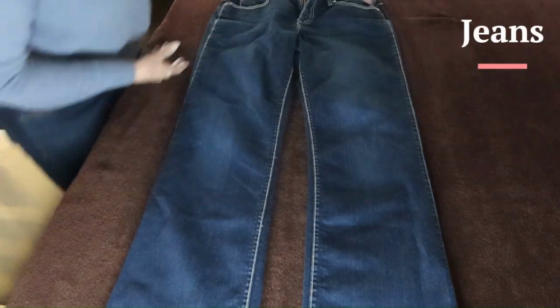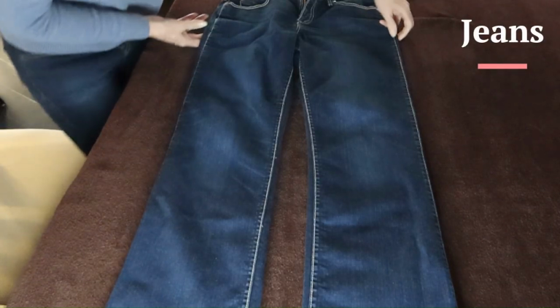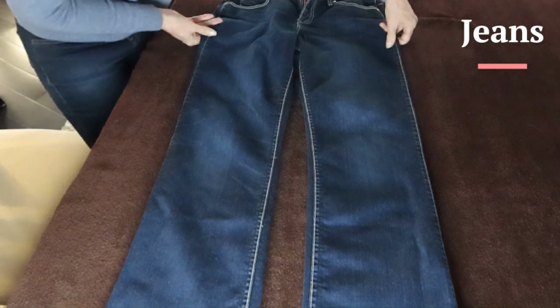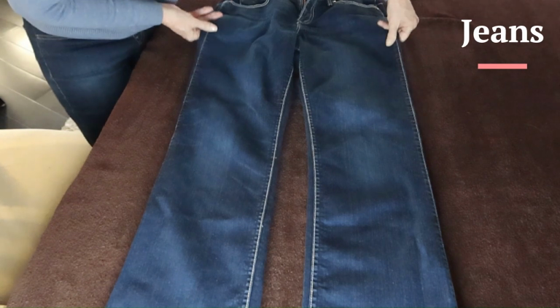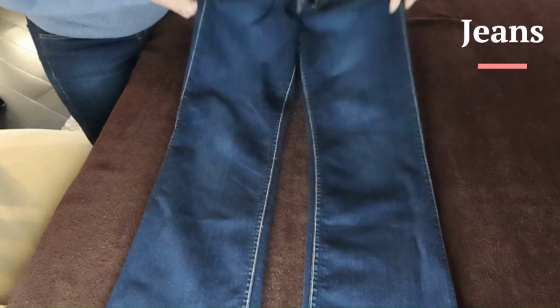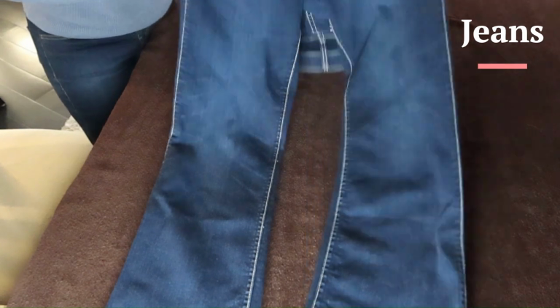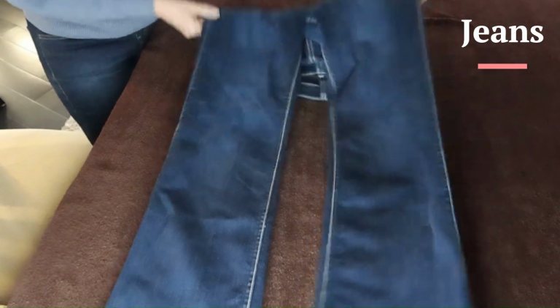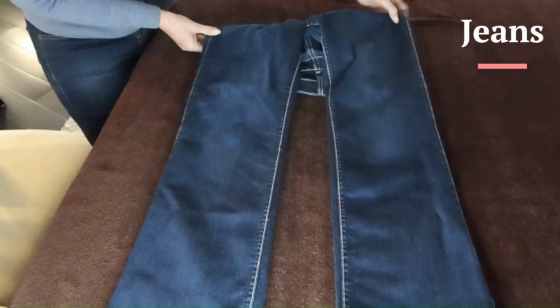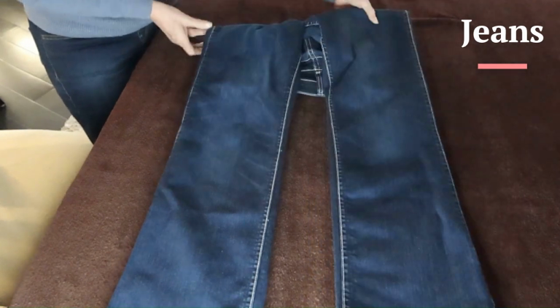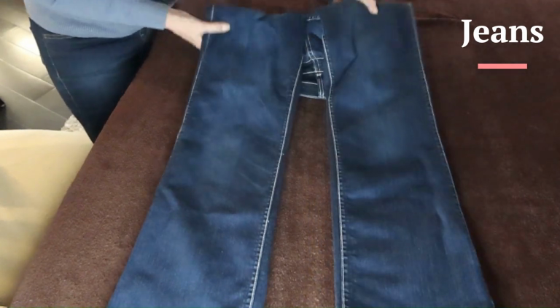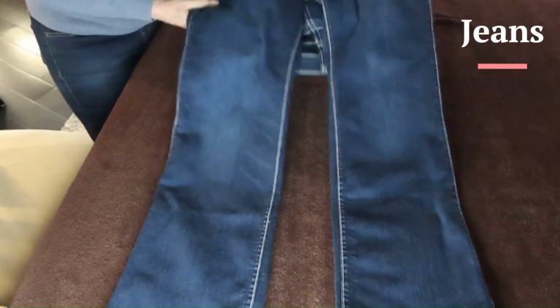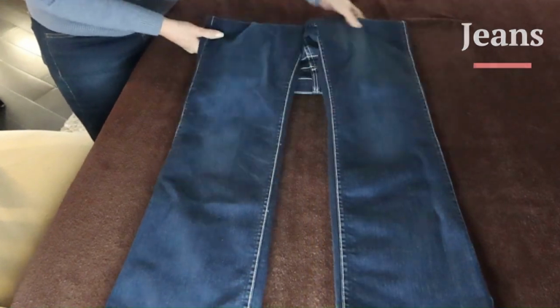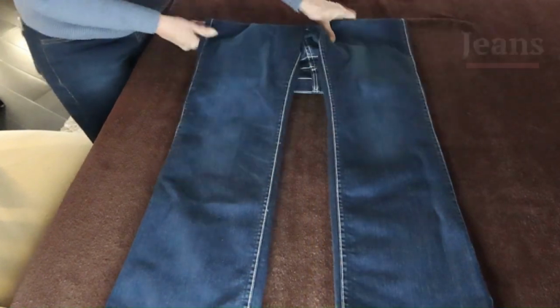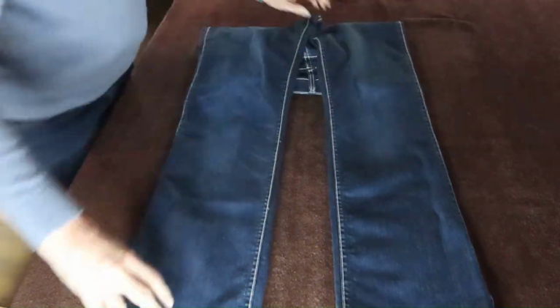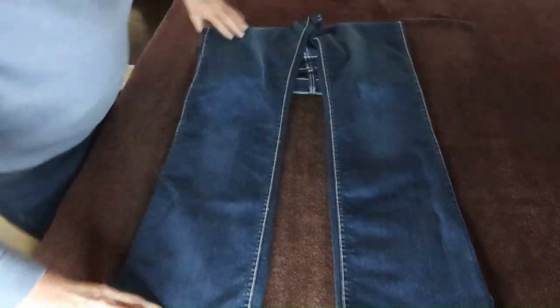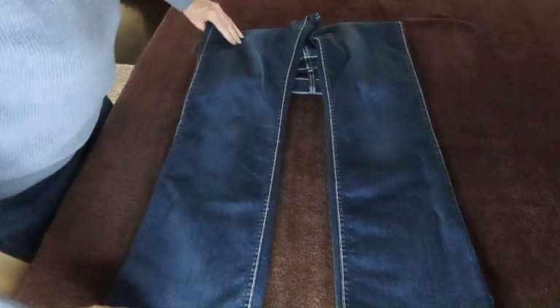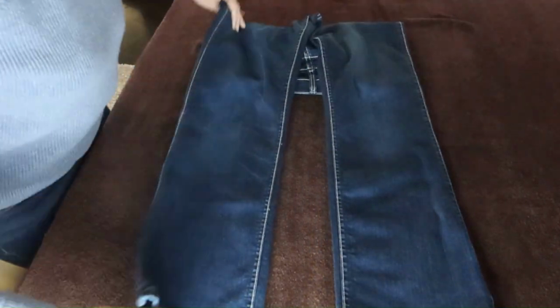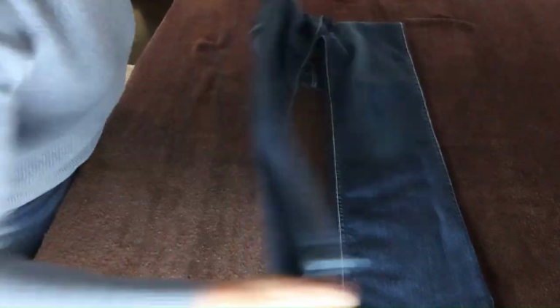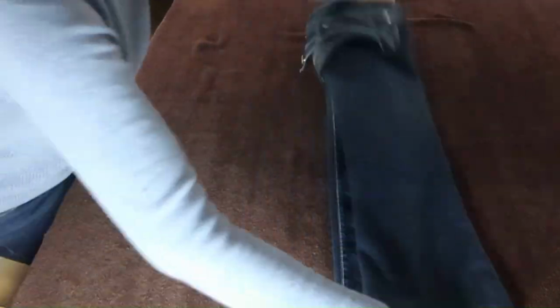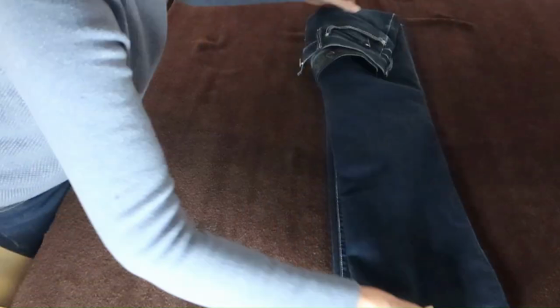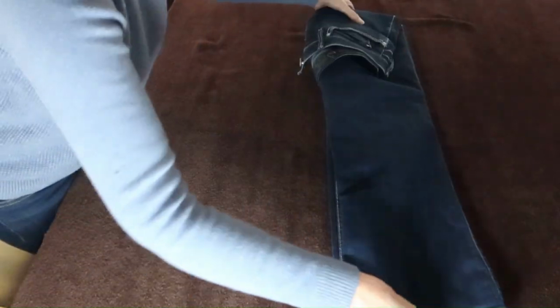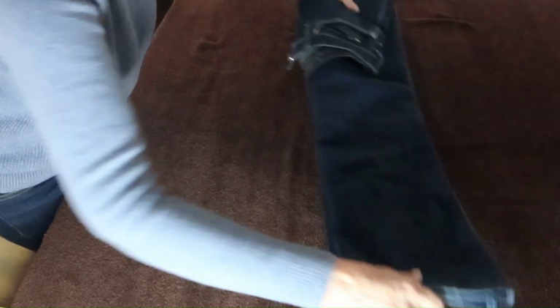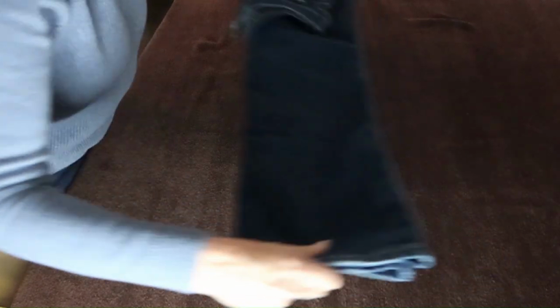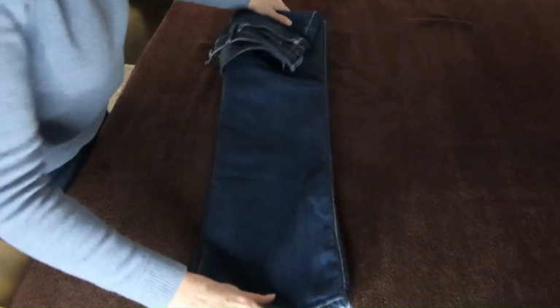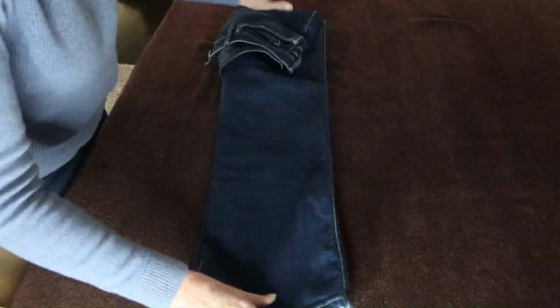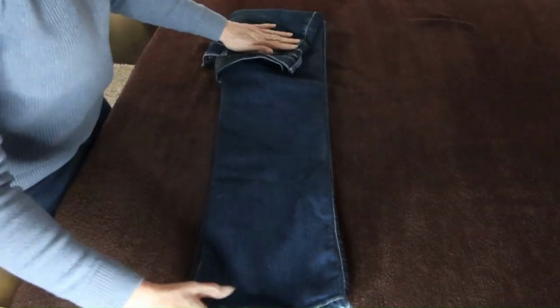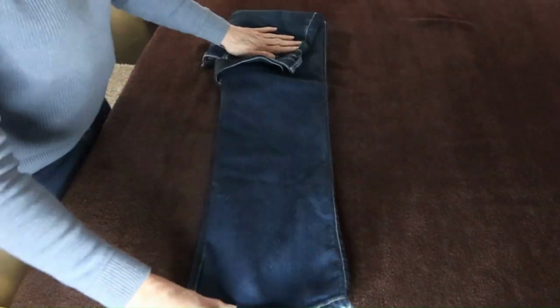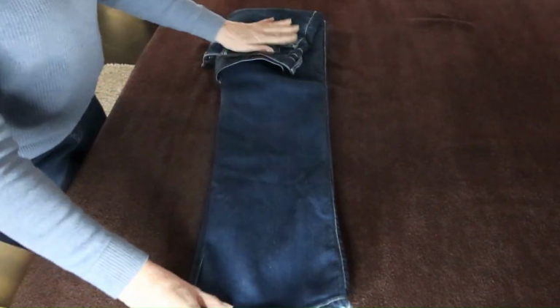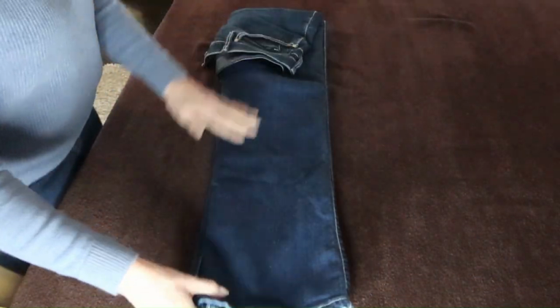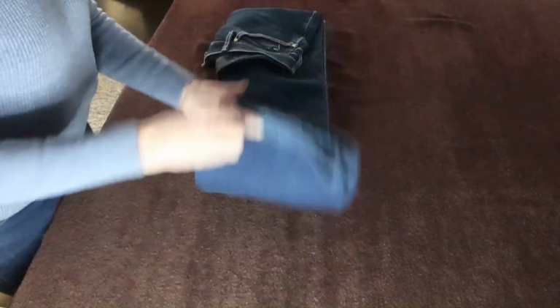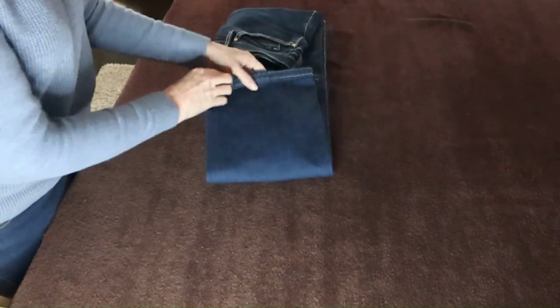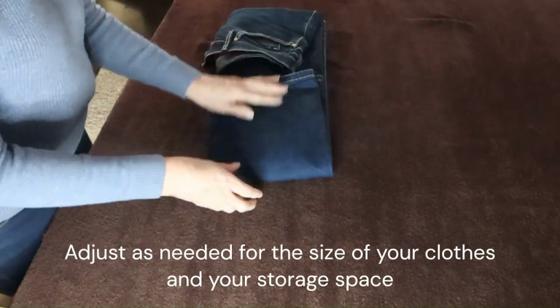With jeans facing up, fold the top under. Fold one leg on top of the other. Fold the hem up to meet the waist,